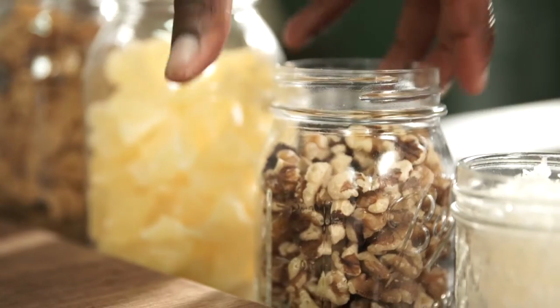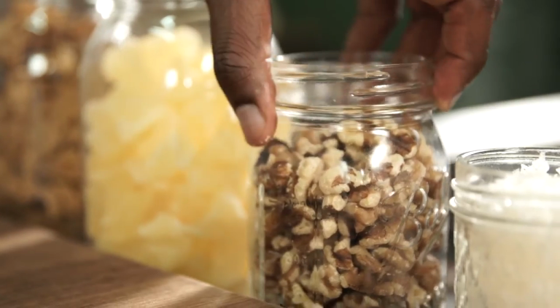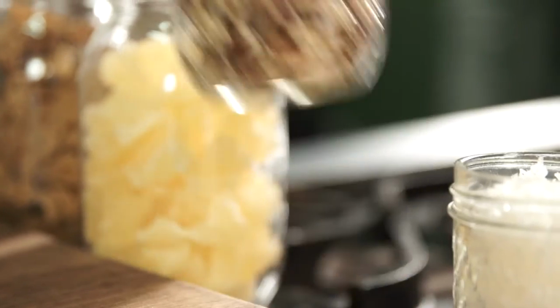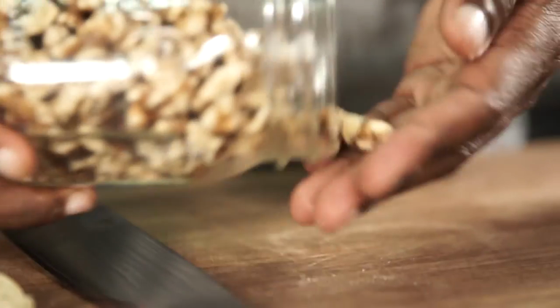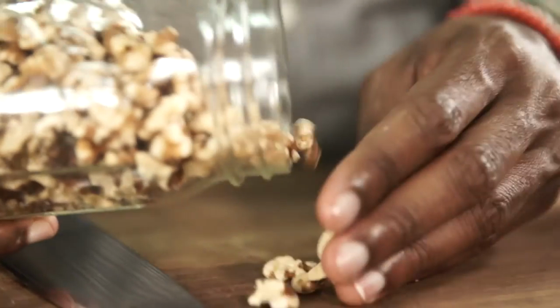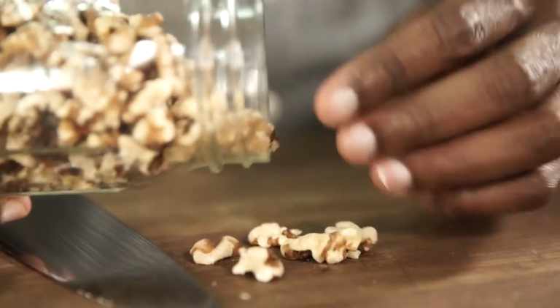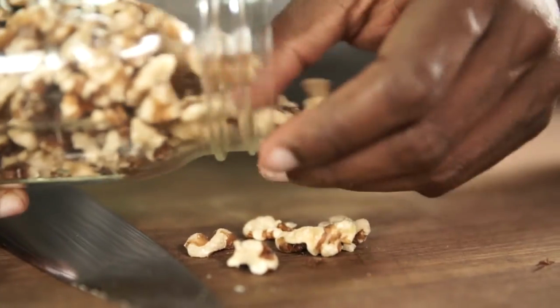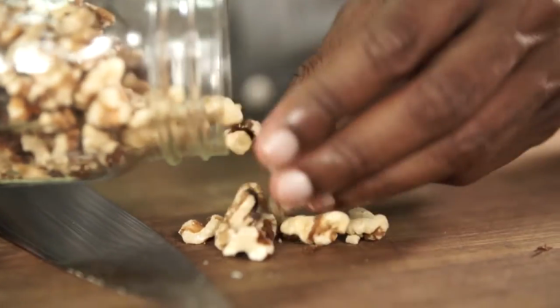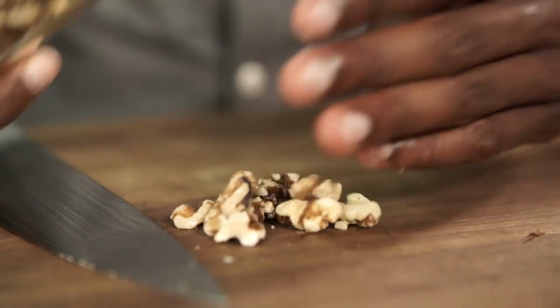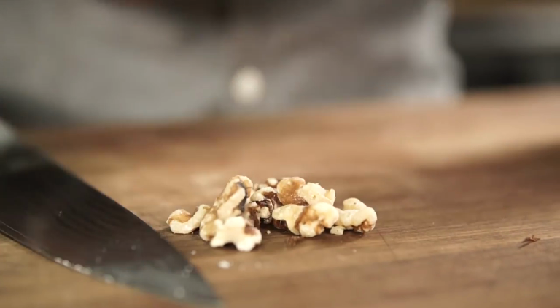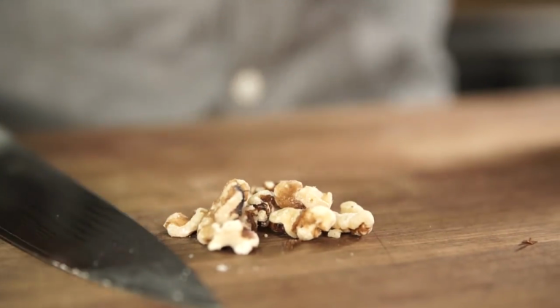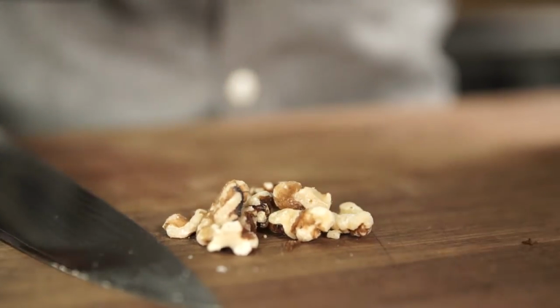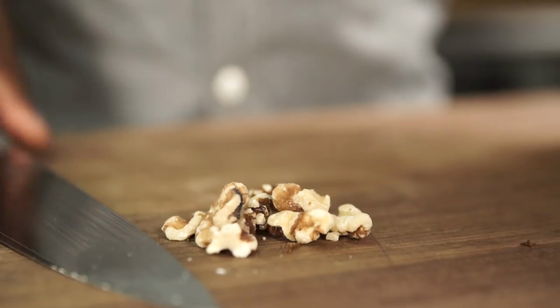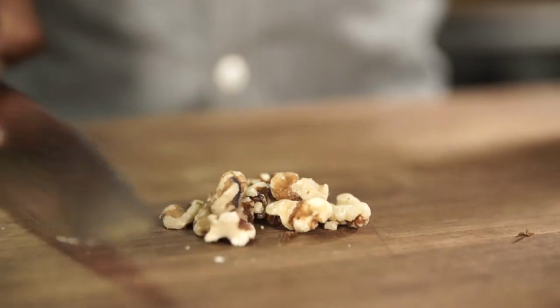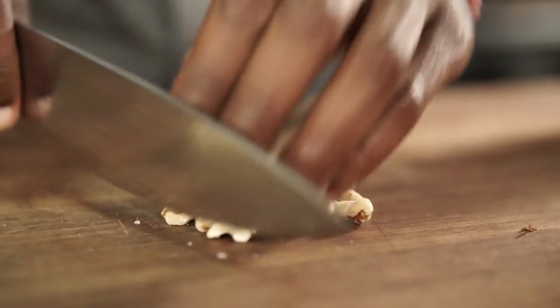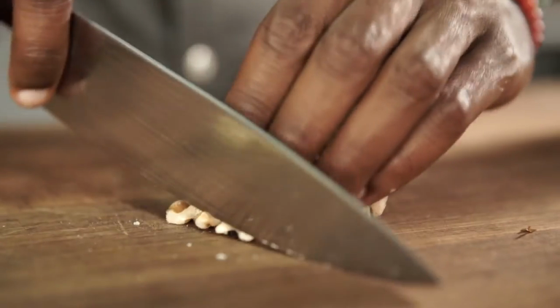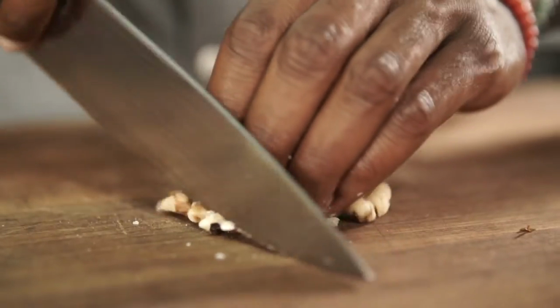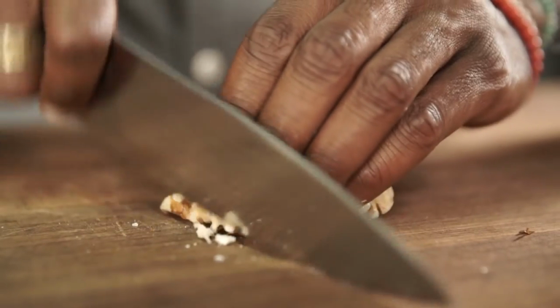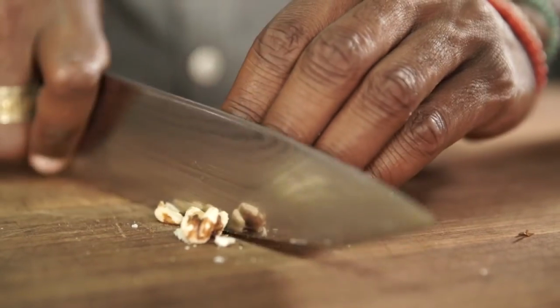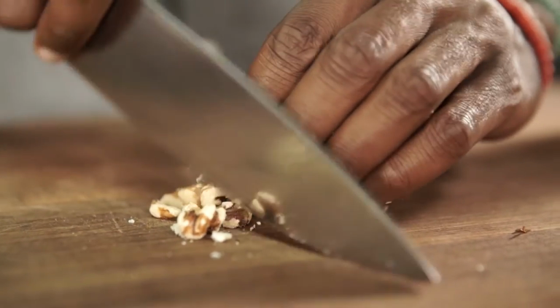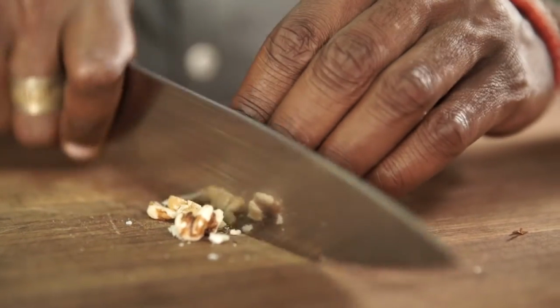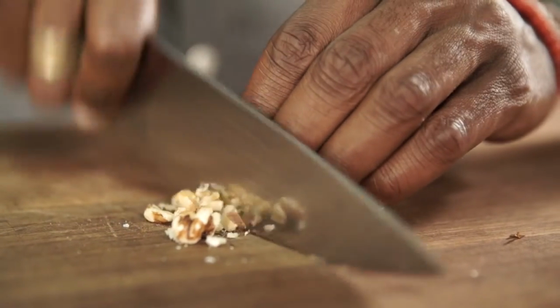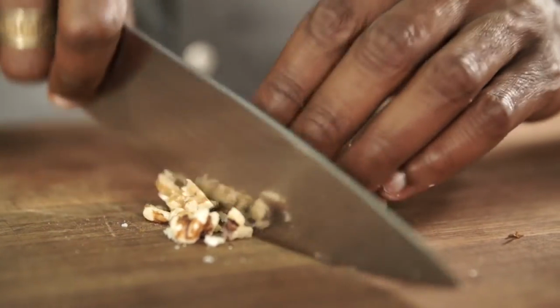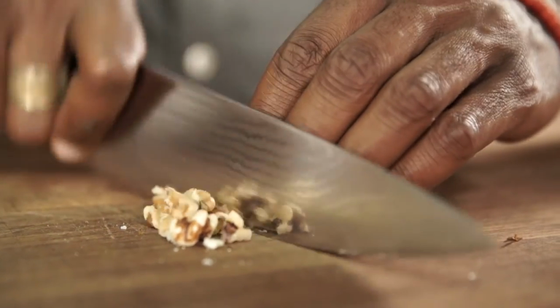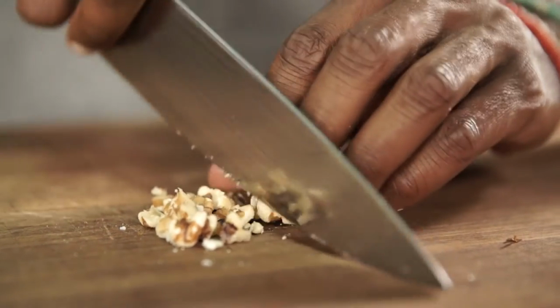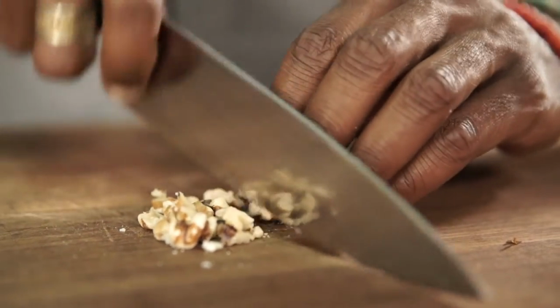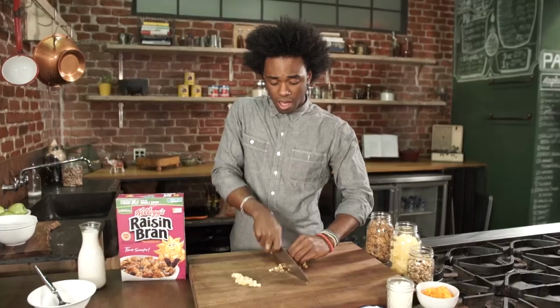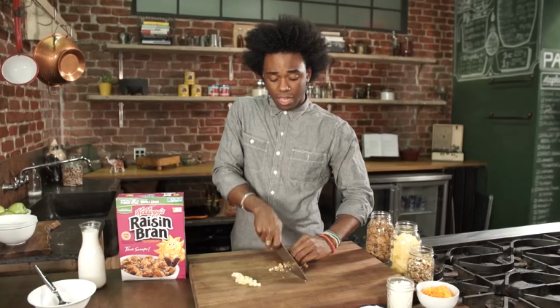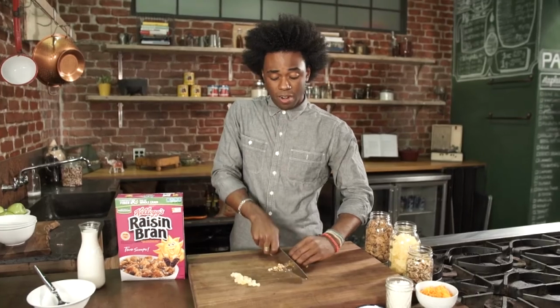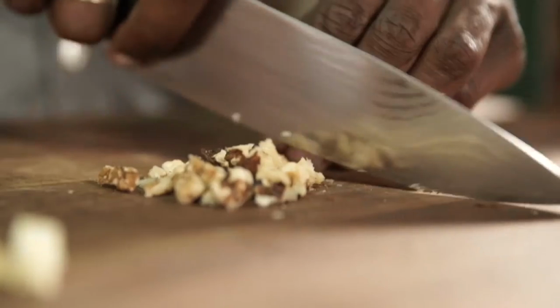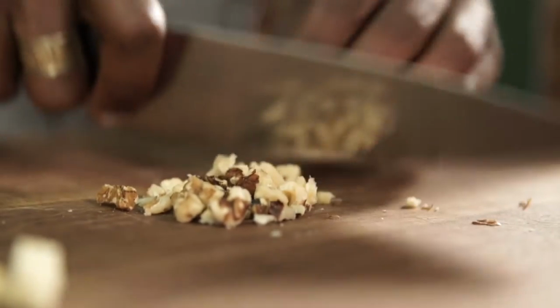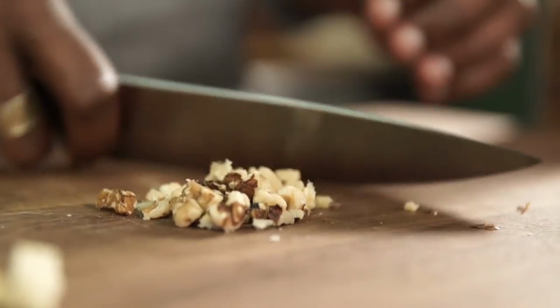And next, we'll add our walnuts. If you wanted to, you could have toasted these walnuts. I didn't toast them — I like to just grab them right outside of the jar onto my cutting board and chop them.